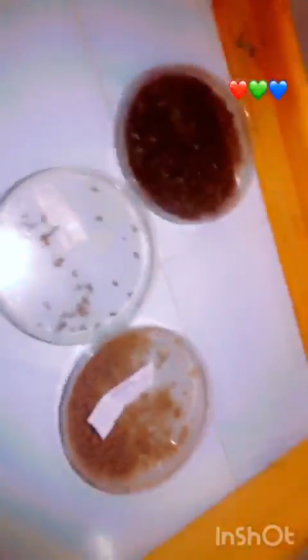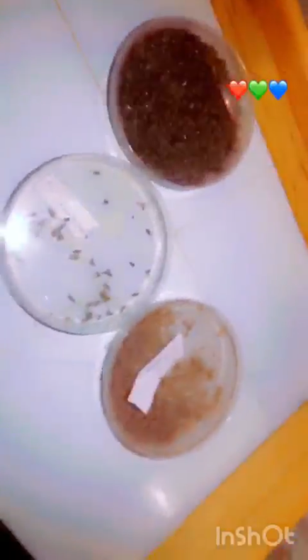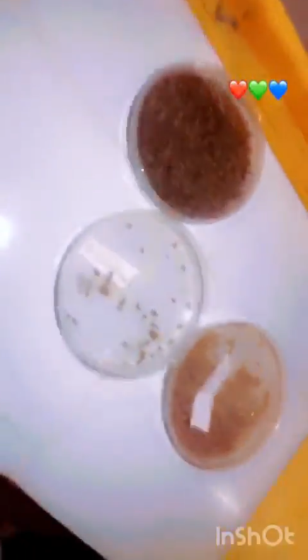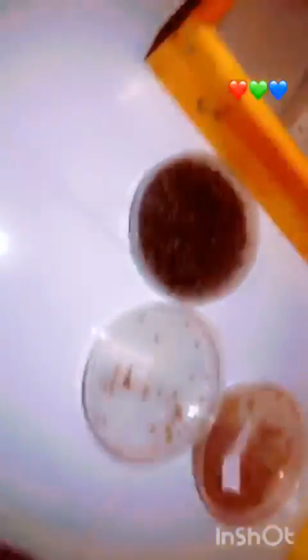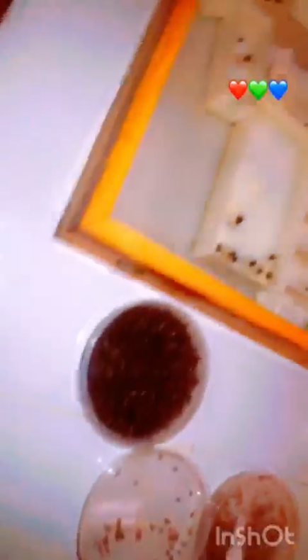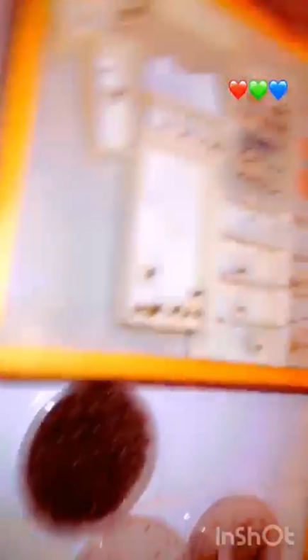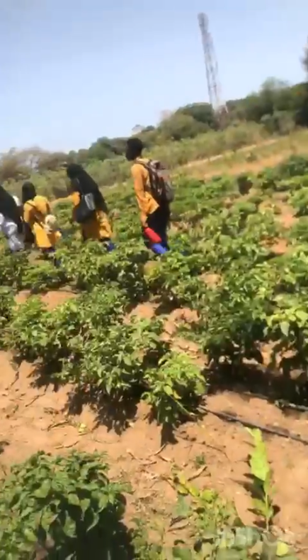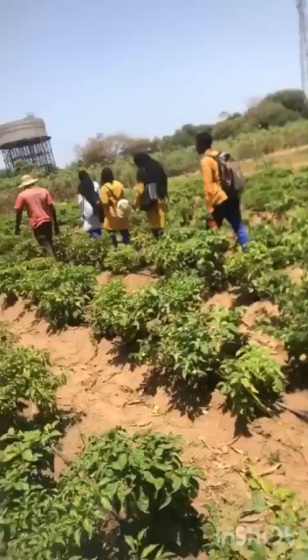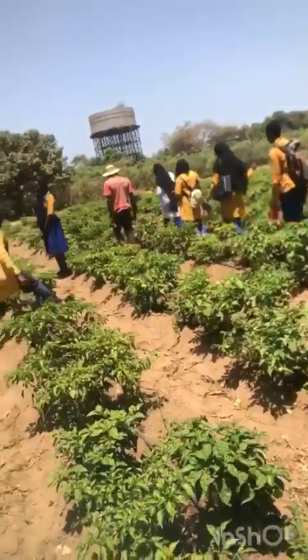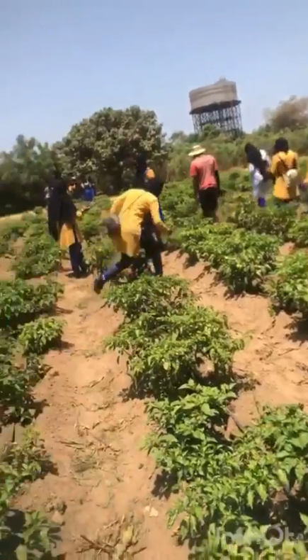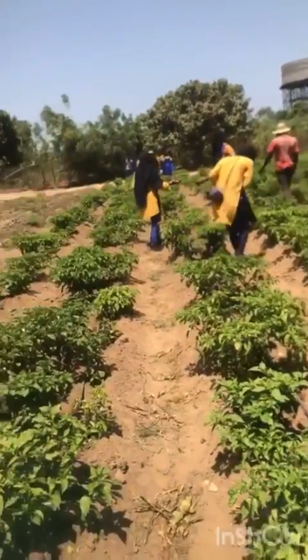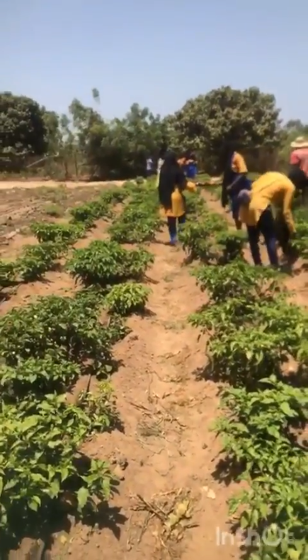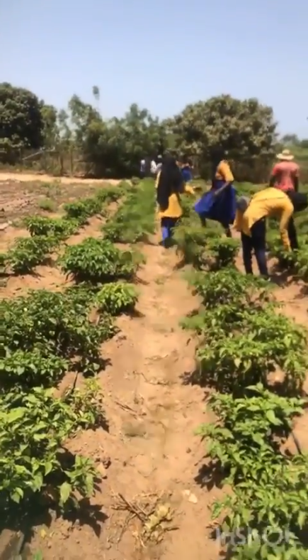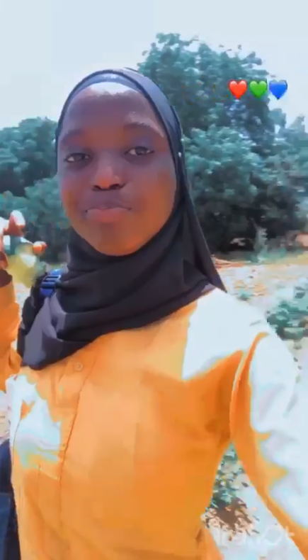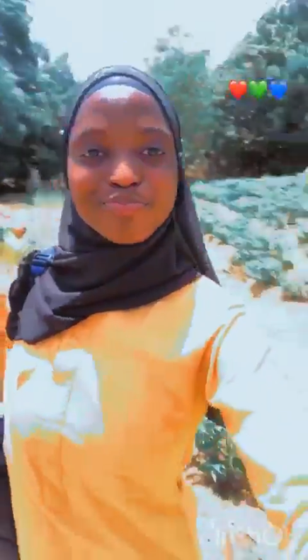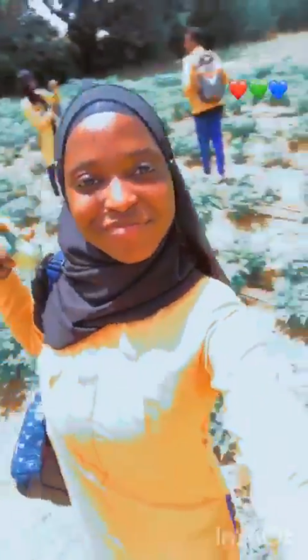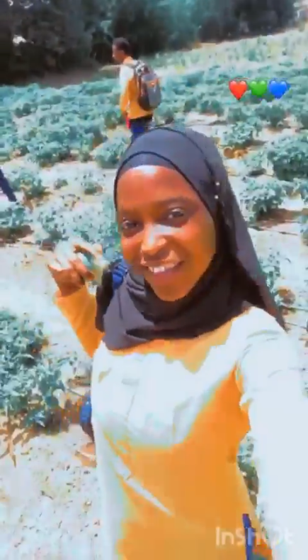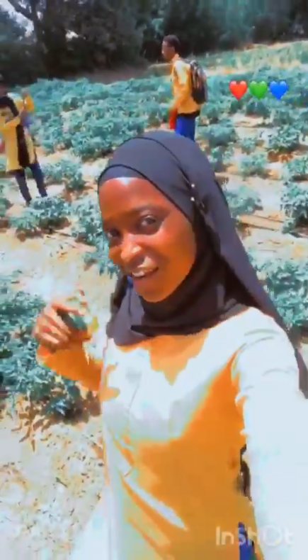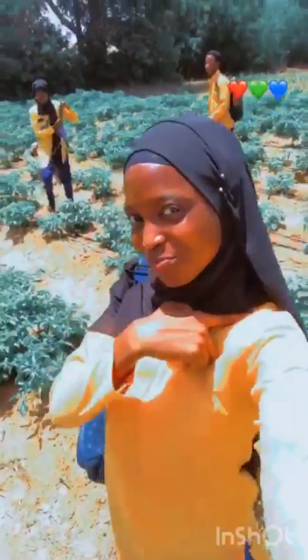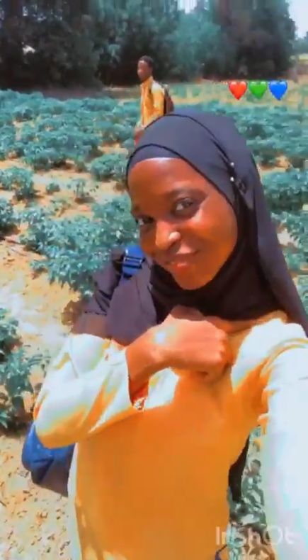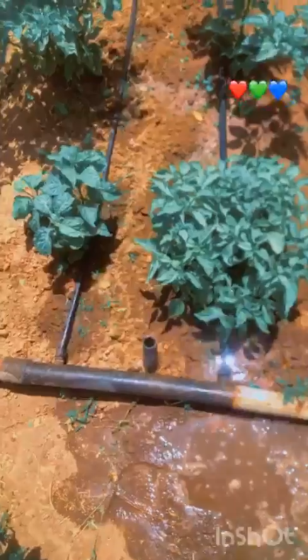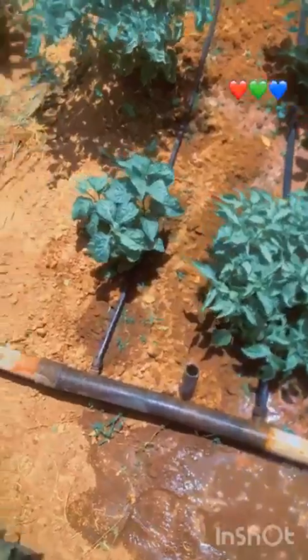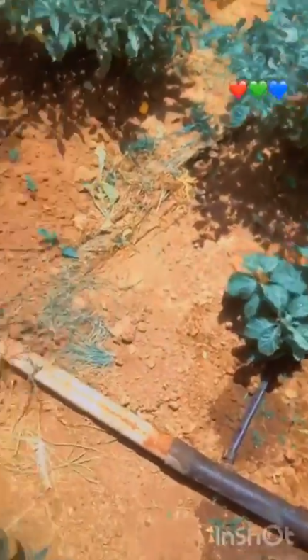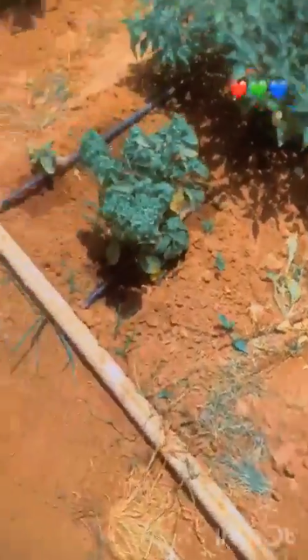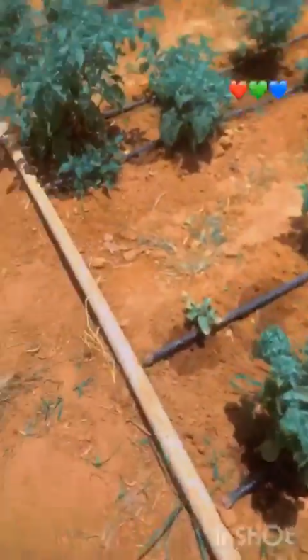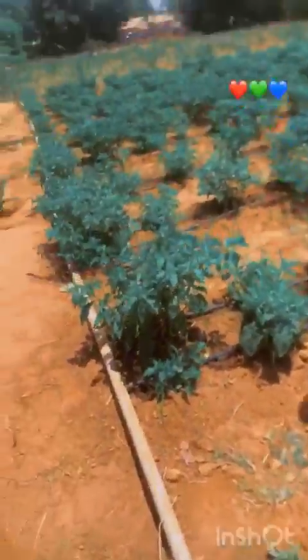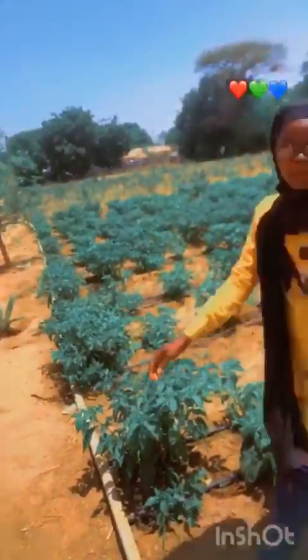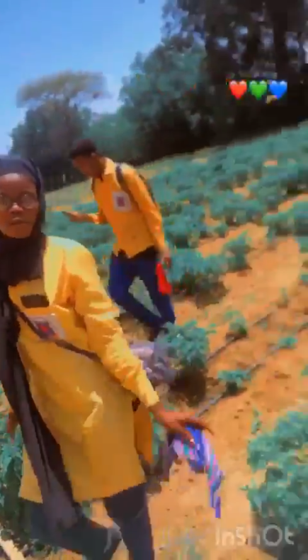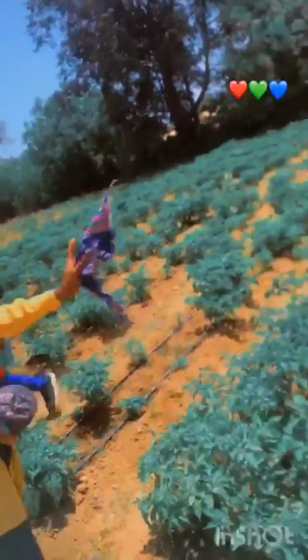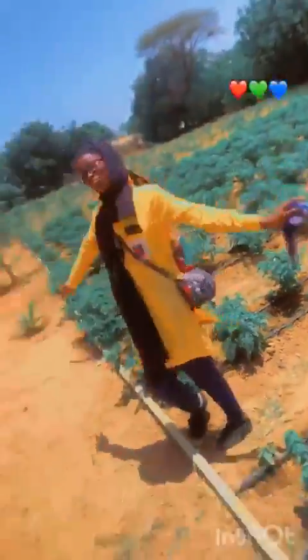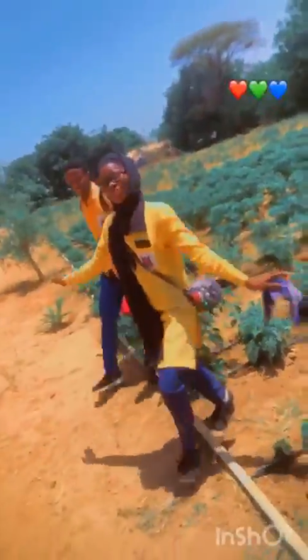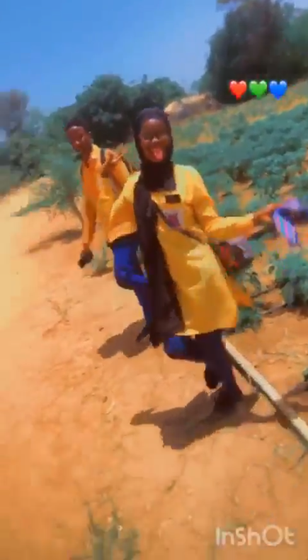And then we went to the garden which was just around the area. The farmers grew a lot of crops there, and they are practicing irrigation.